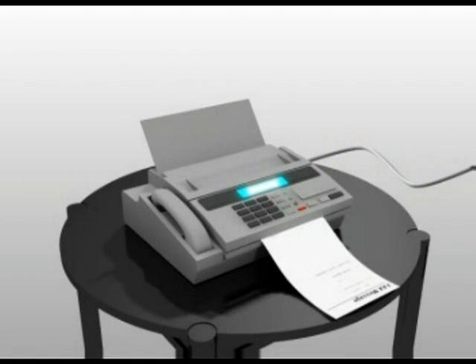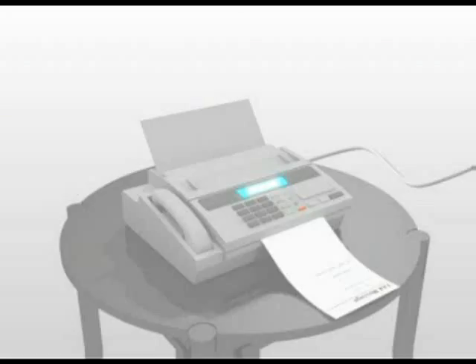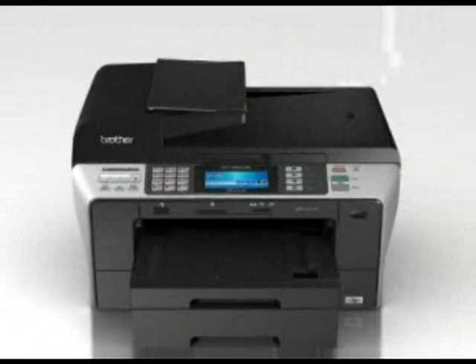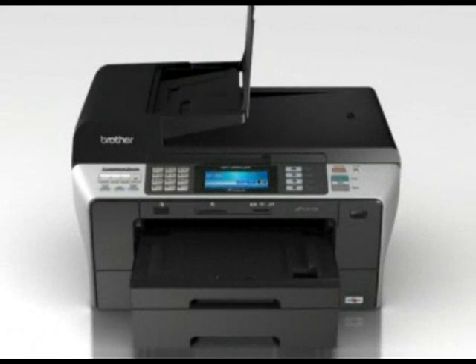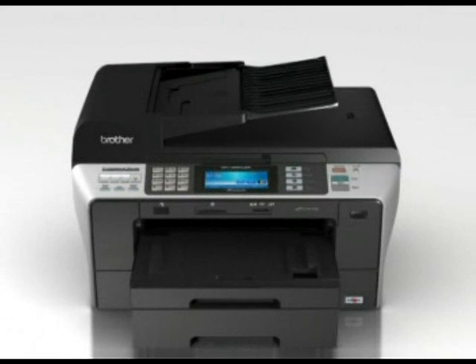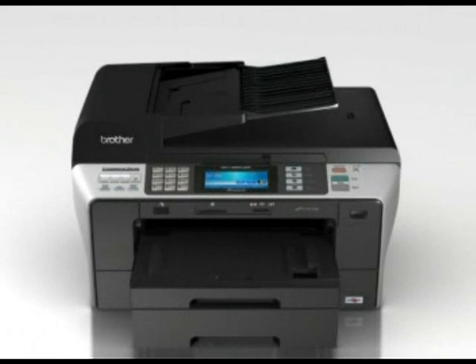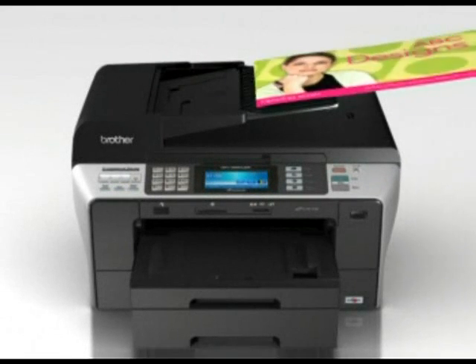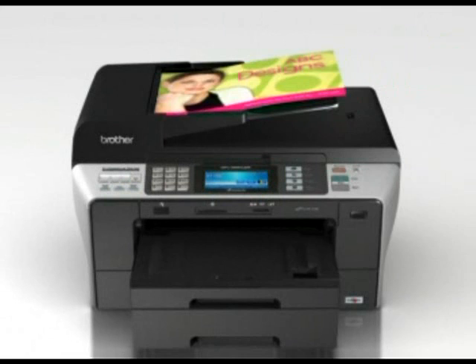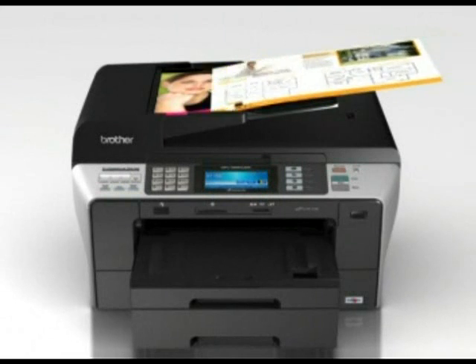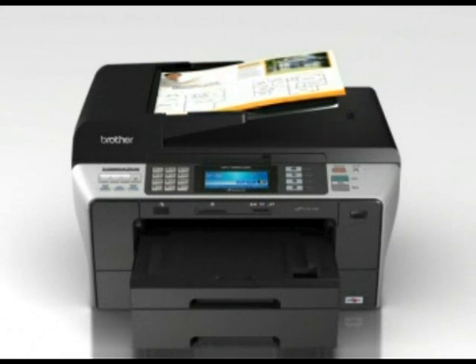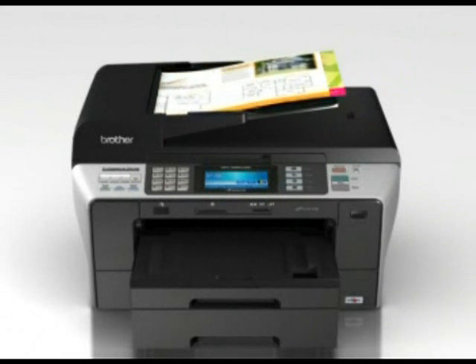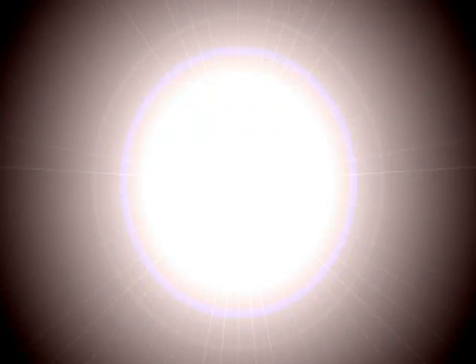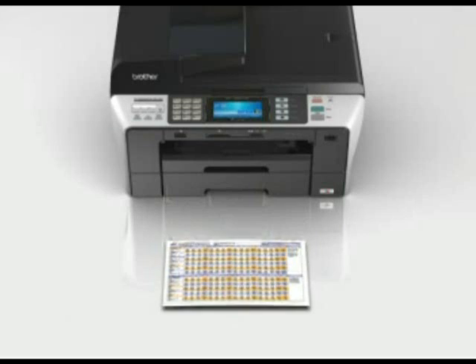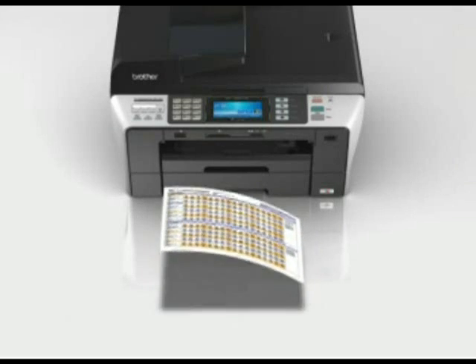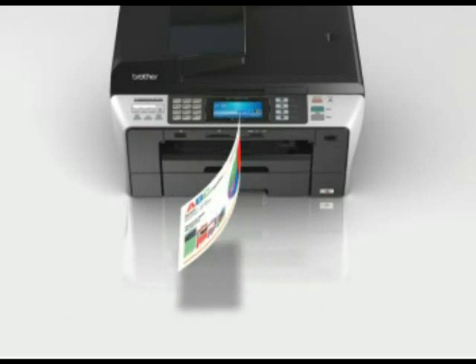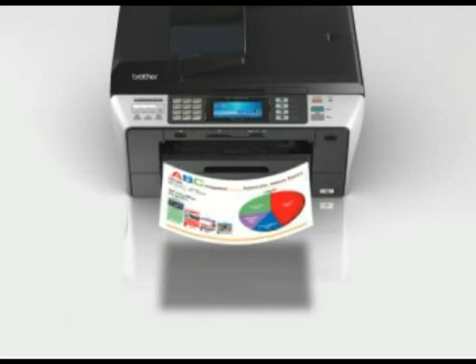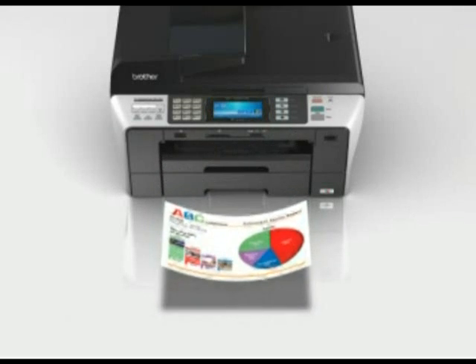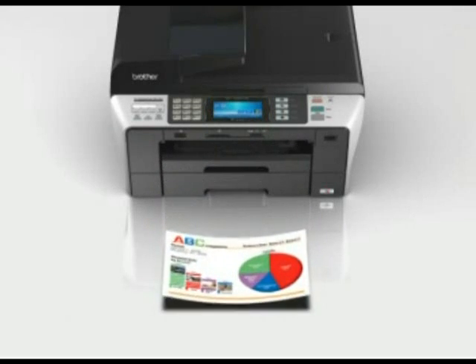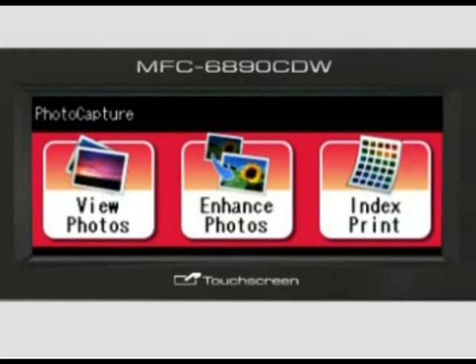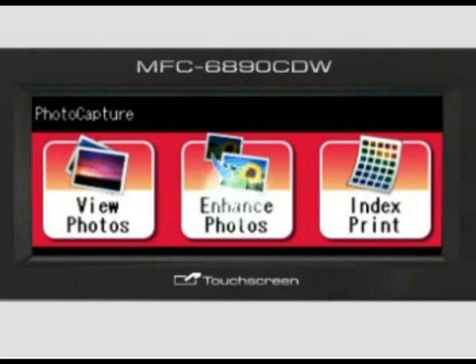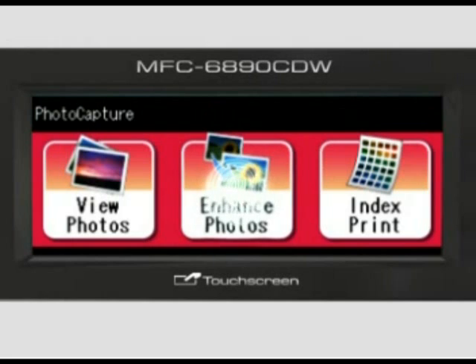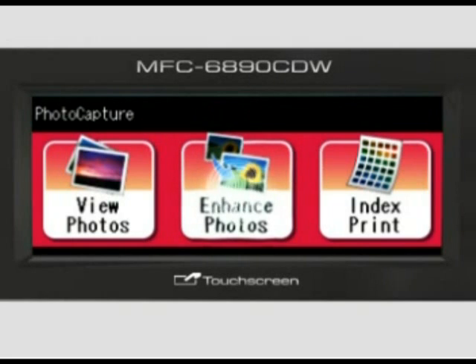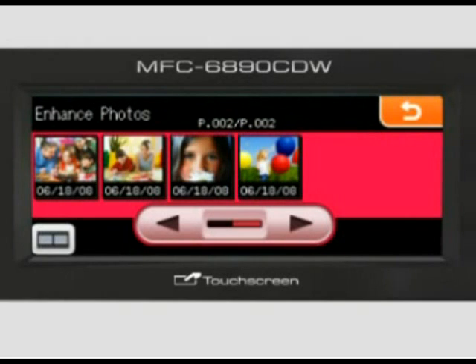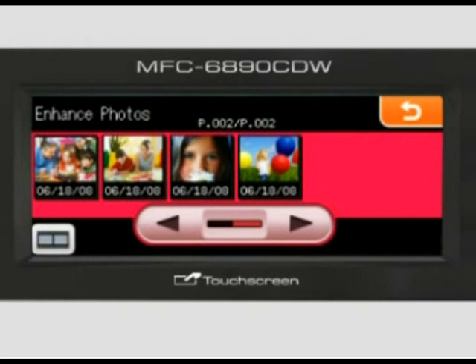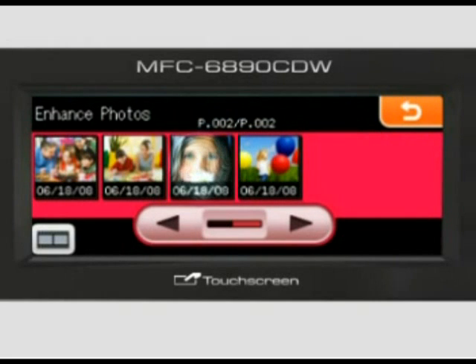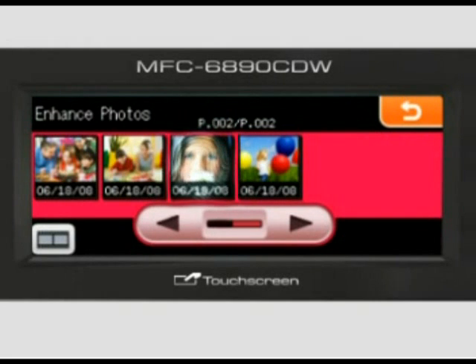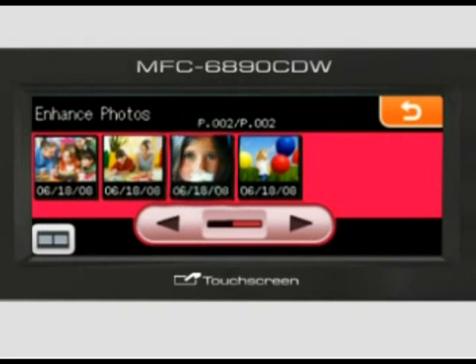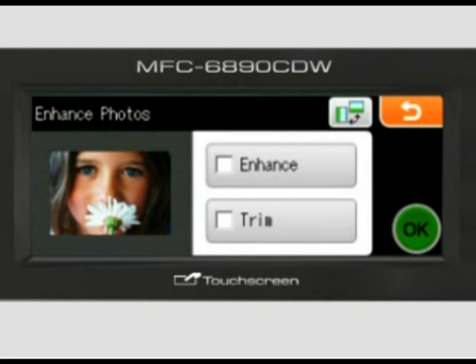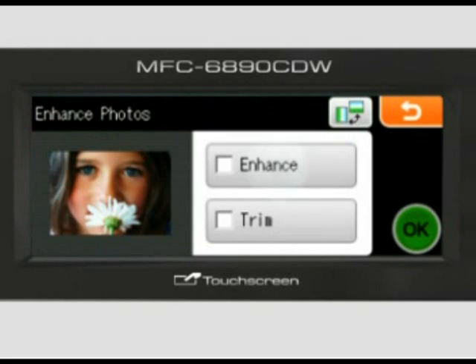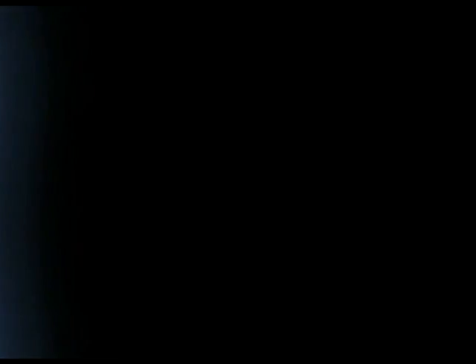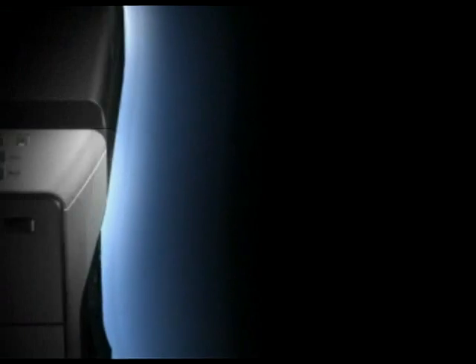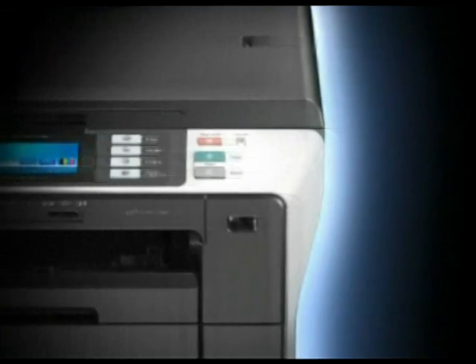Scan your documents directly from the sheet feeder to PDF and save money with built-in automatic double-sided printing. Or print all your photos this holiday season from the comfort of your home with built-in kiosk-style photo printing, without the lineups.